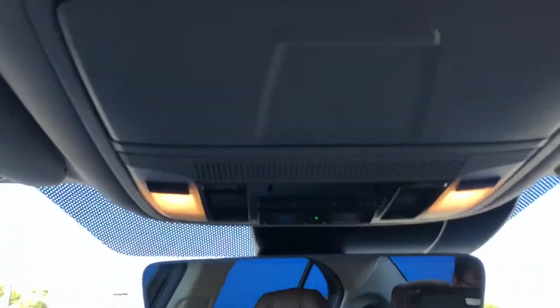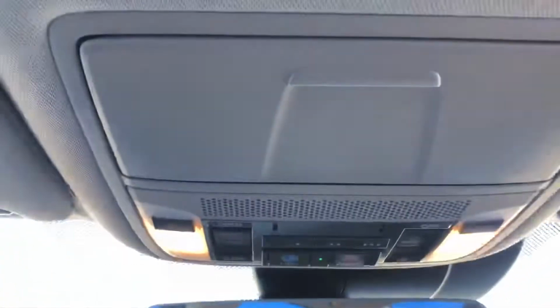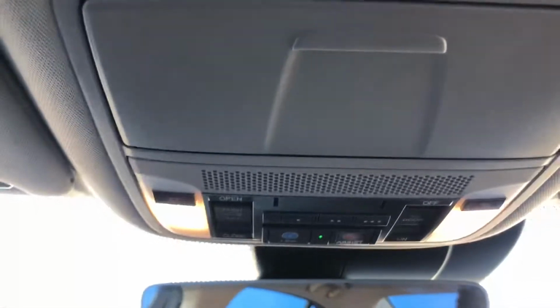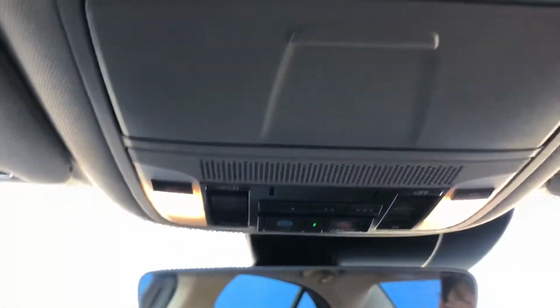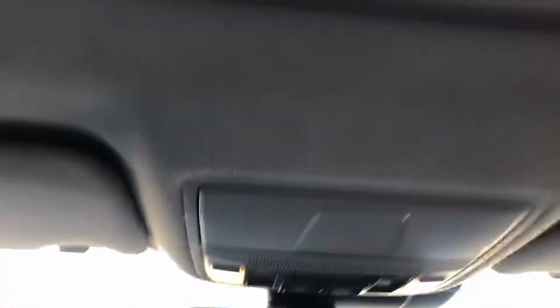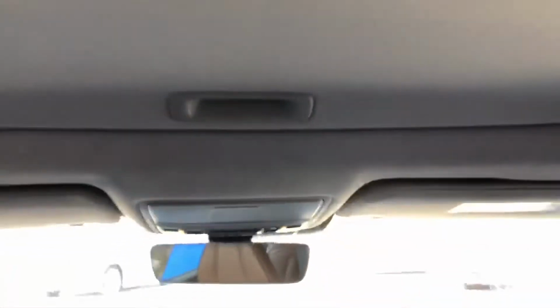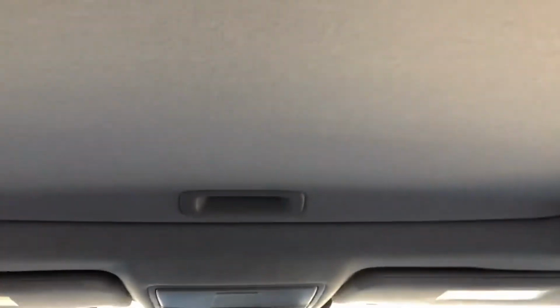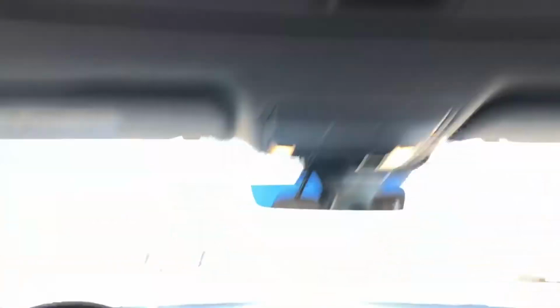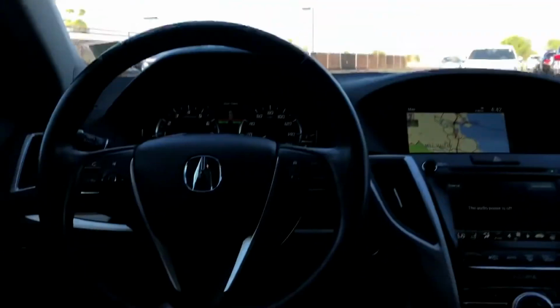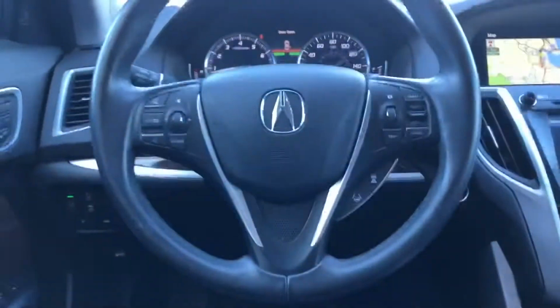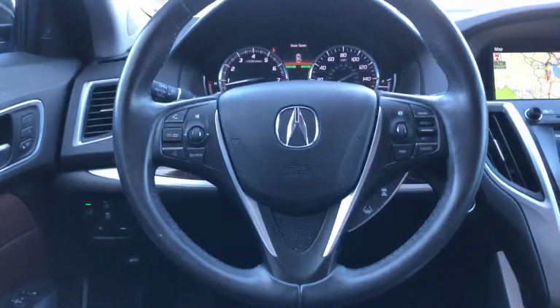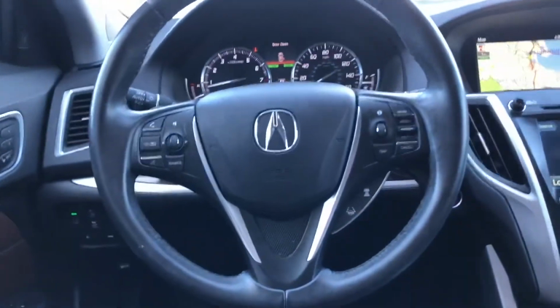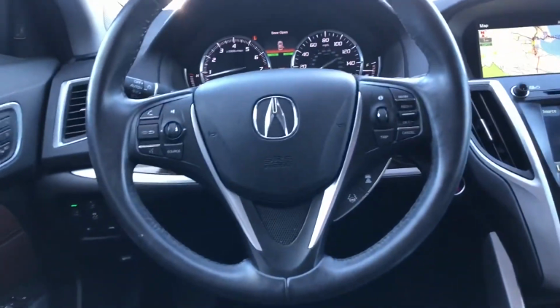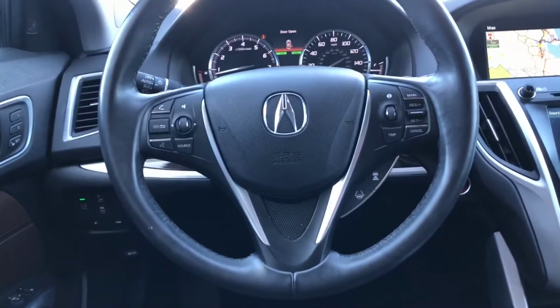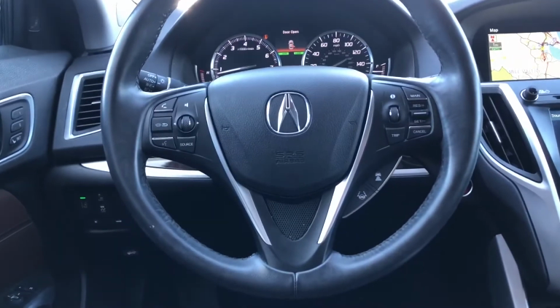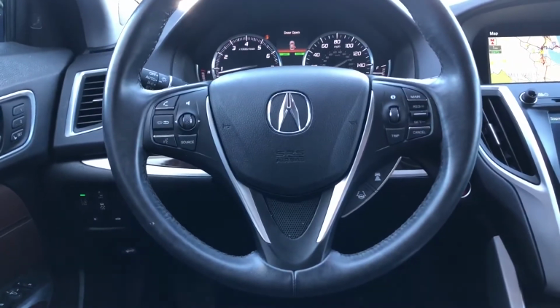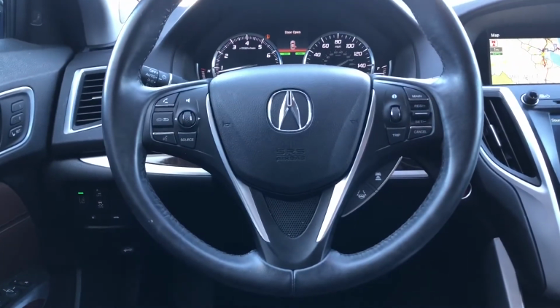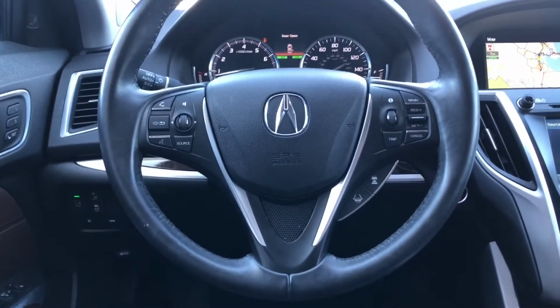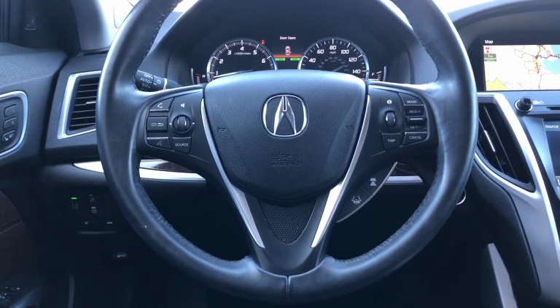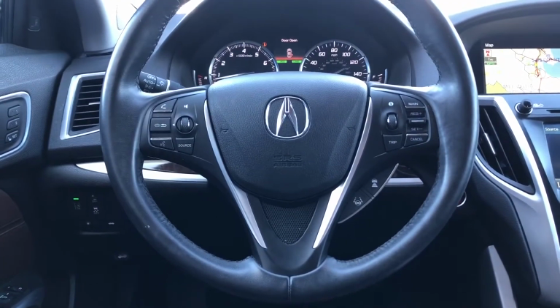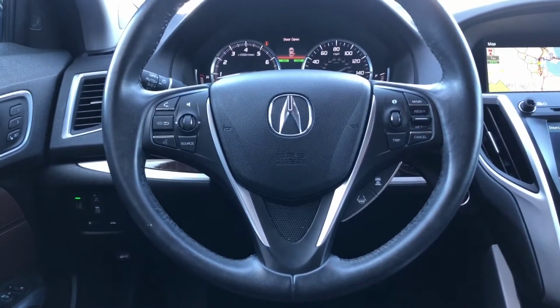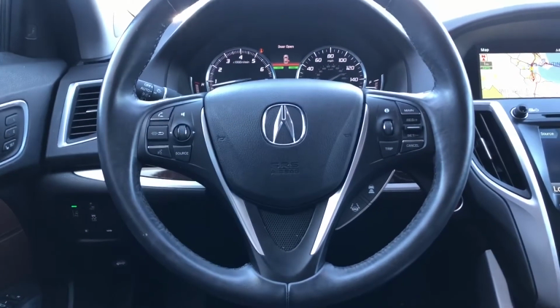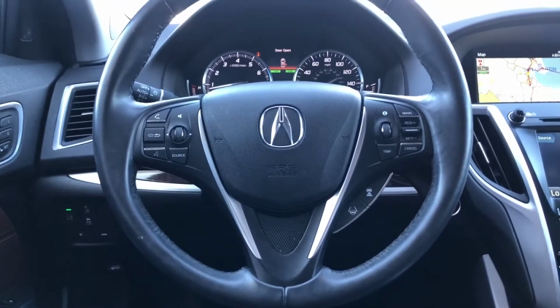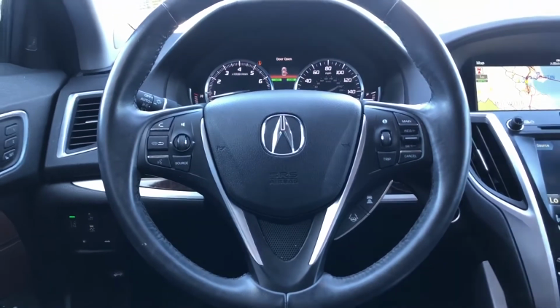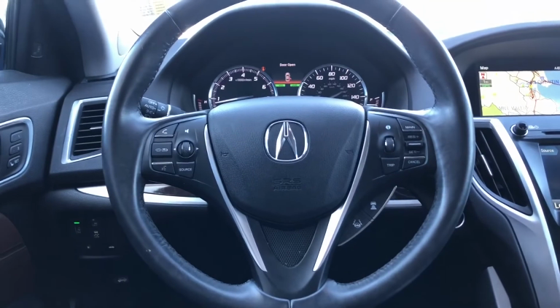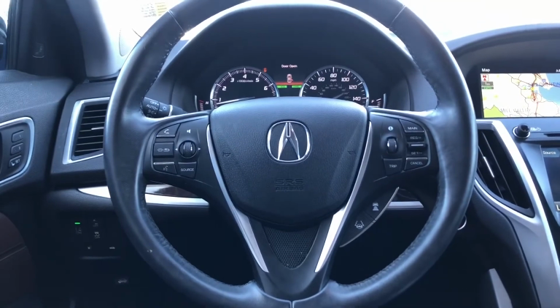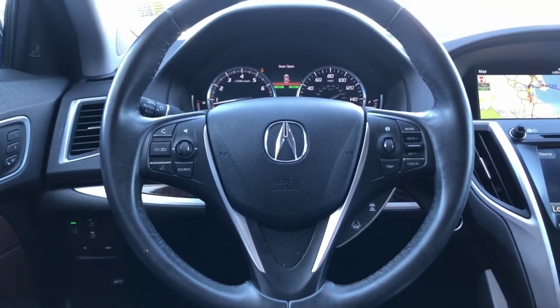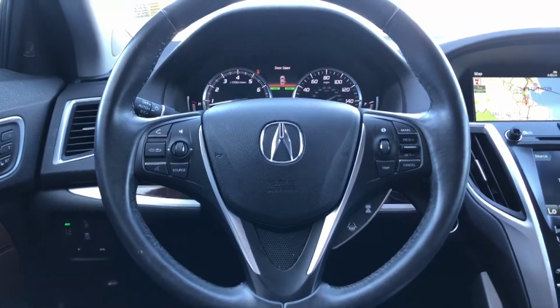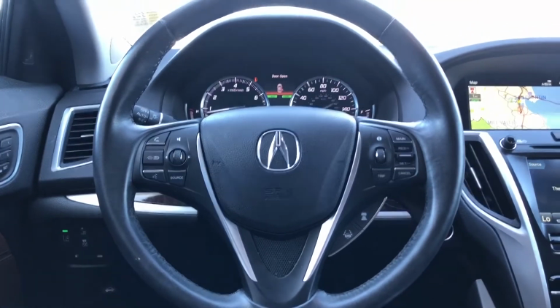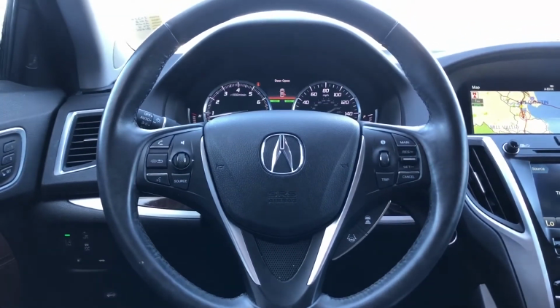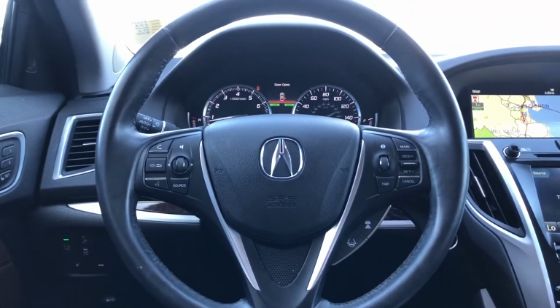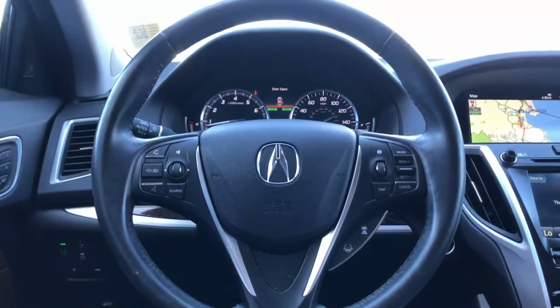Outer windows, AcuraLink, garage door opener, and a beautiful sunroof. If you need more information about this car, please visit our website — you'll find a lot more information there. The stock number for this car is 20370.